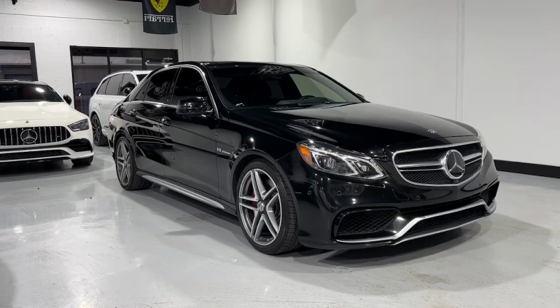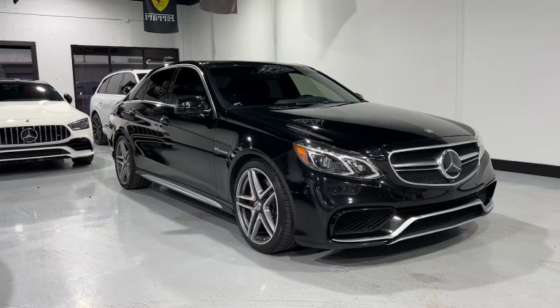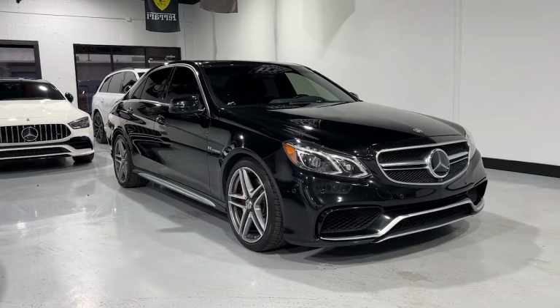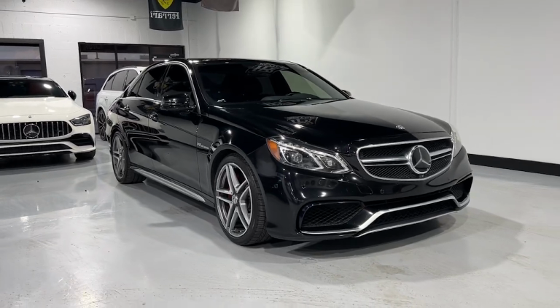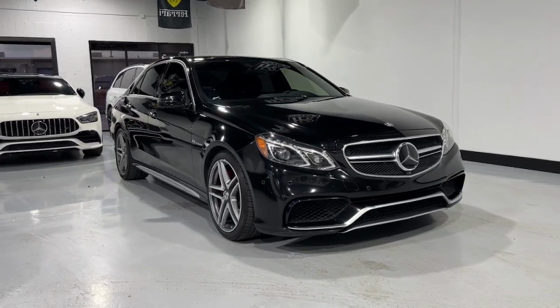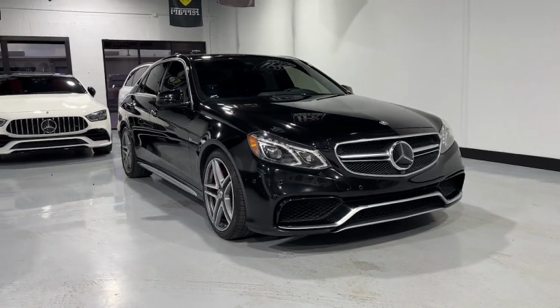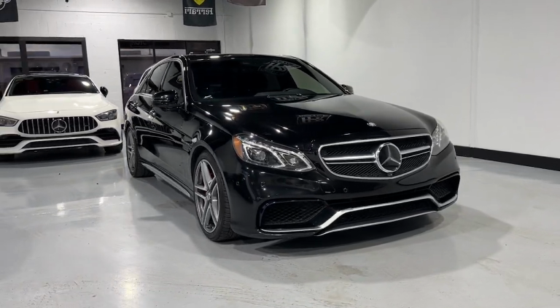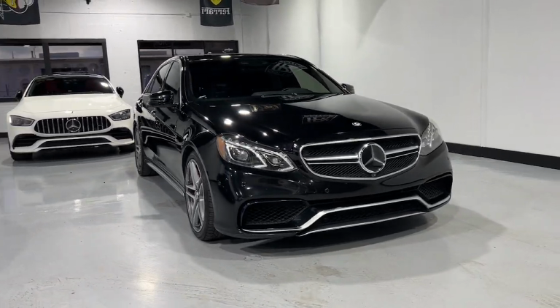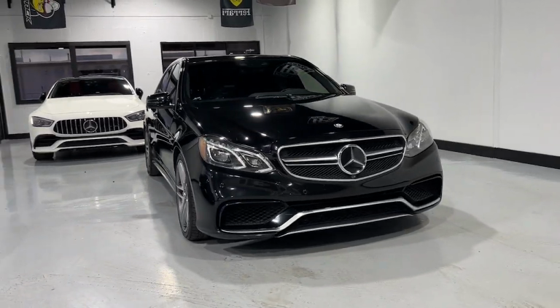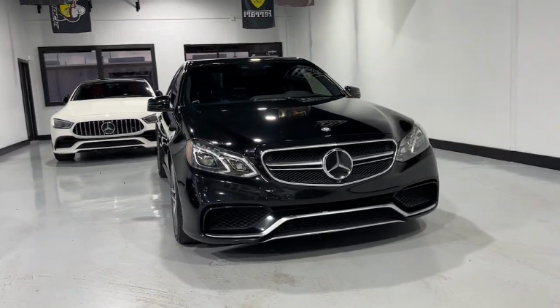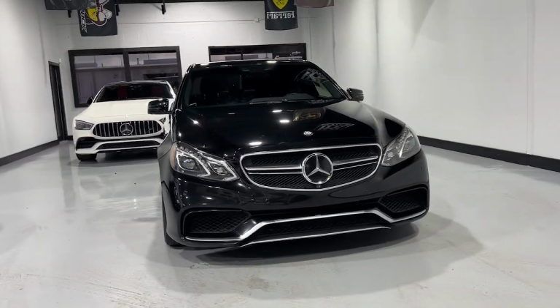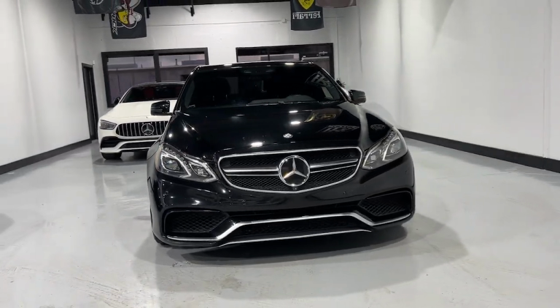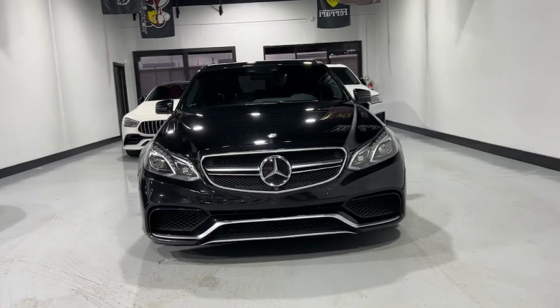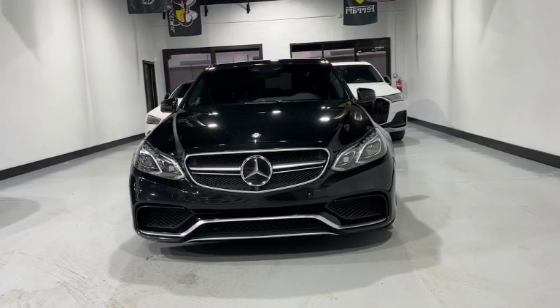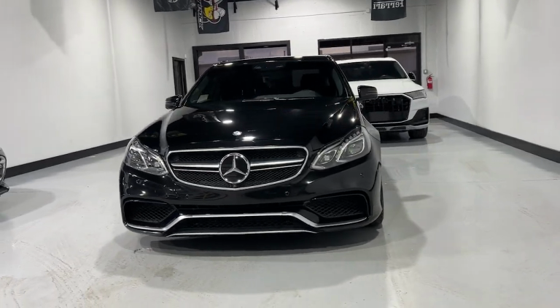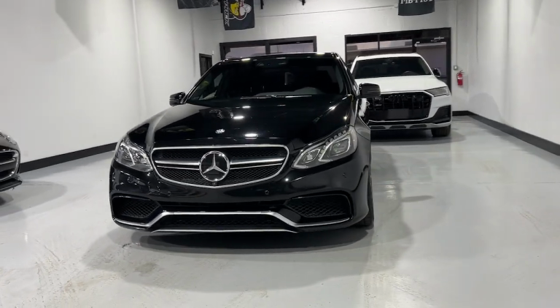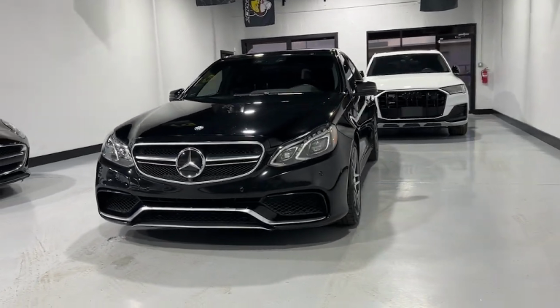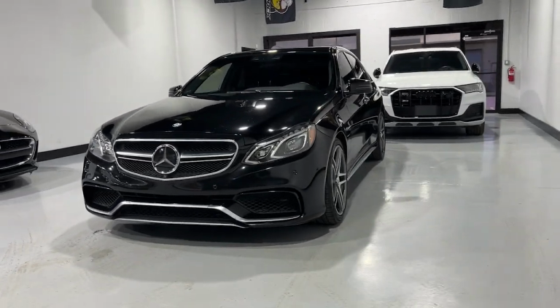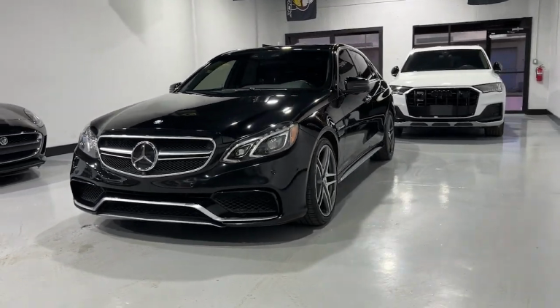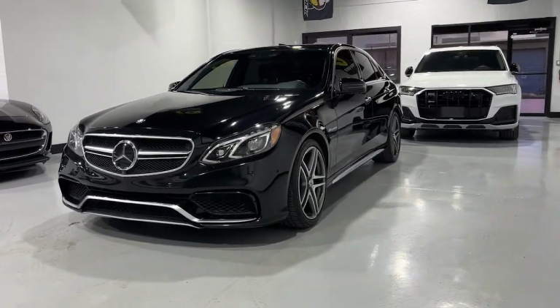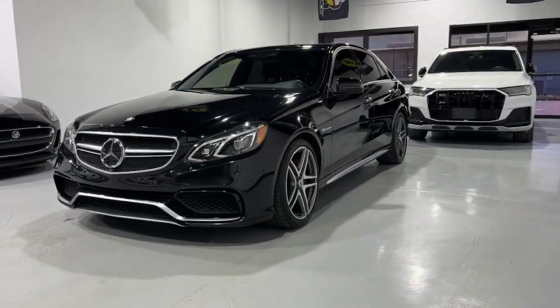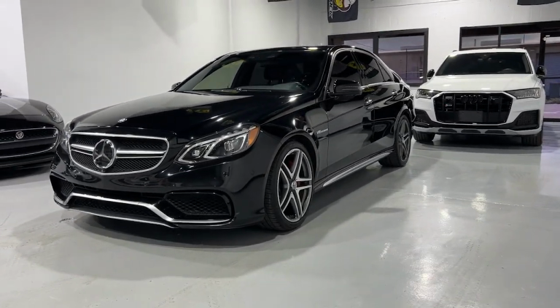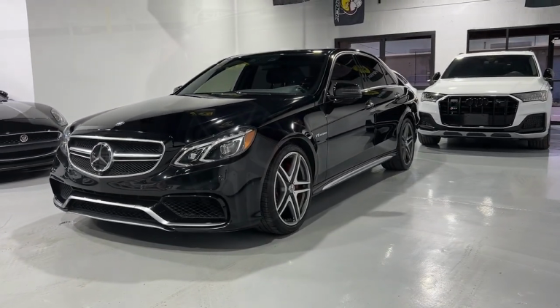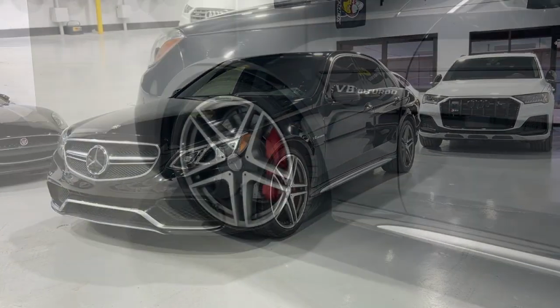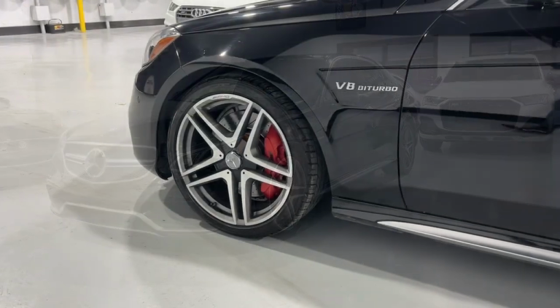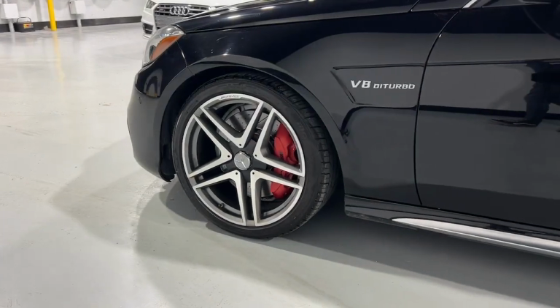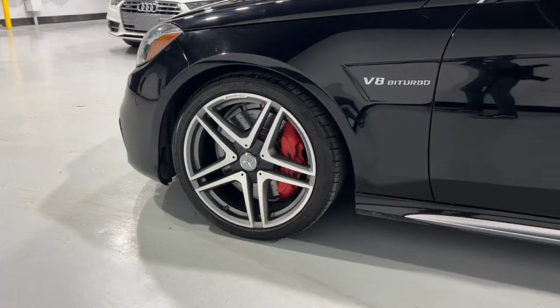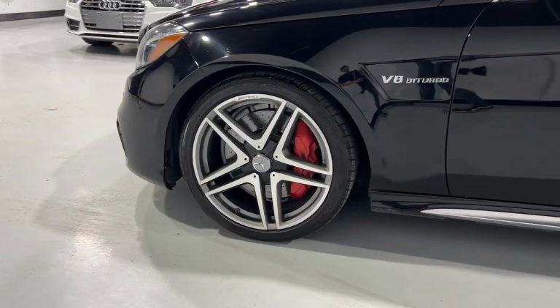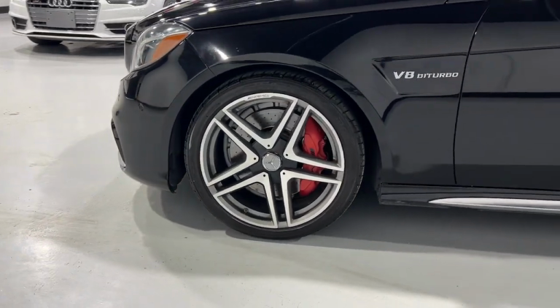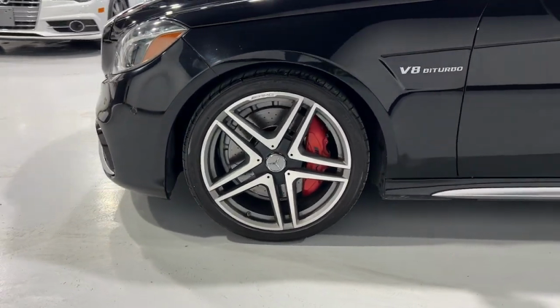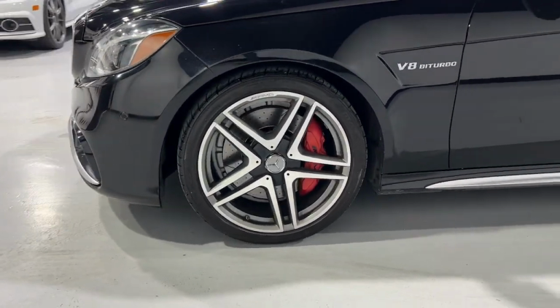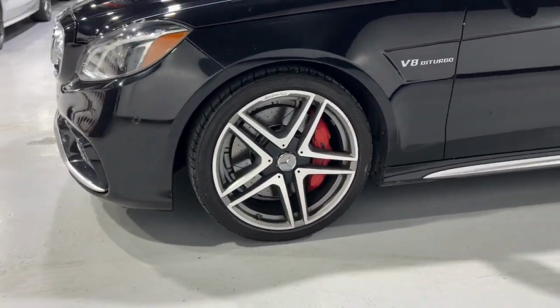Take a moment to check out the 2014 Mercedes-Benz E-Class. With less than 80,000 miles on the odometer, this vehicle stands out from the rest. Take a closer look at this elegant E-Class.